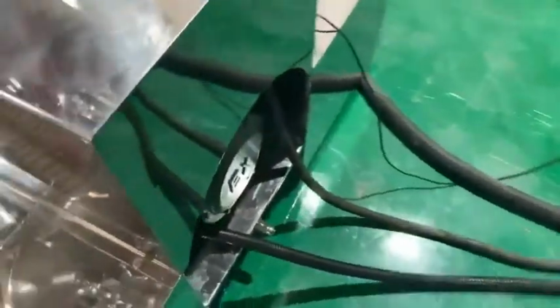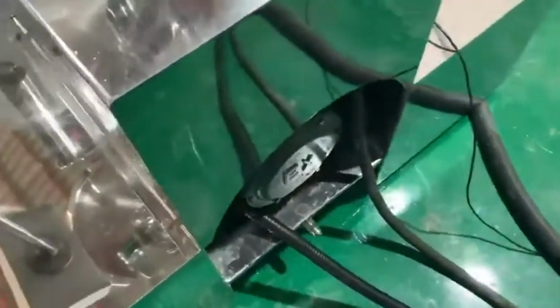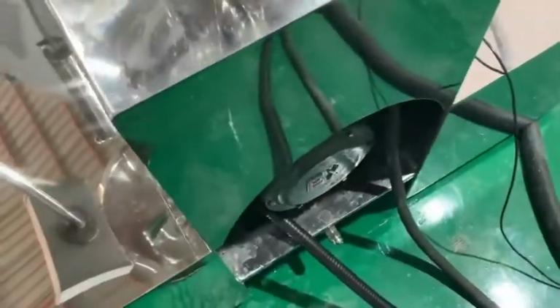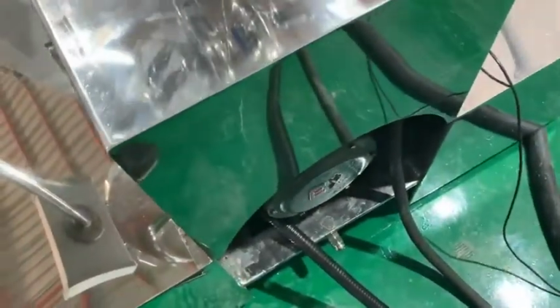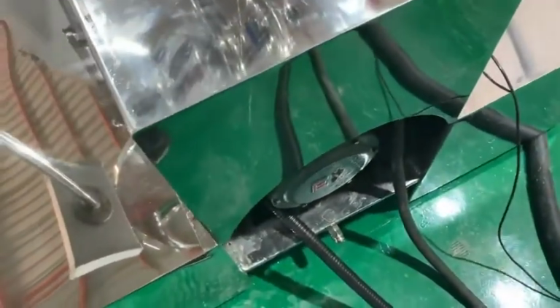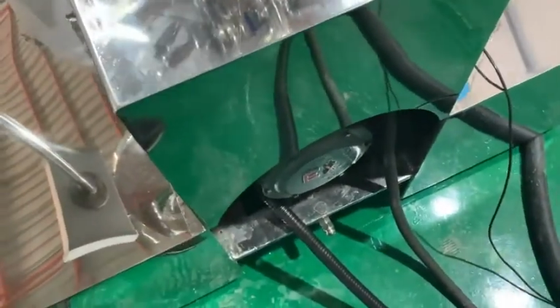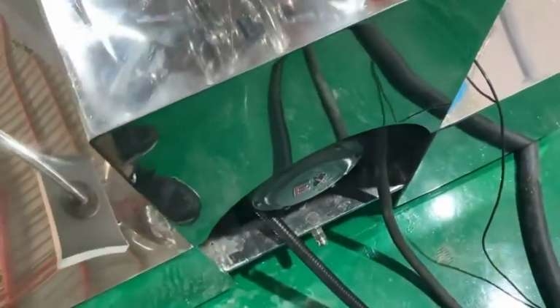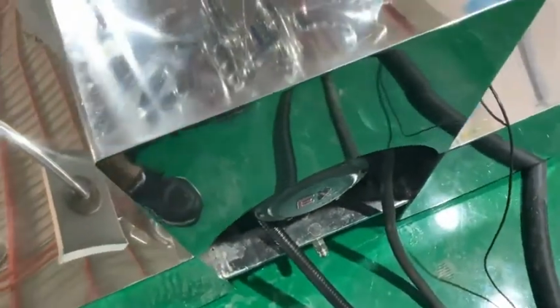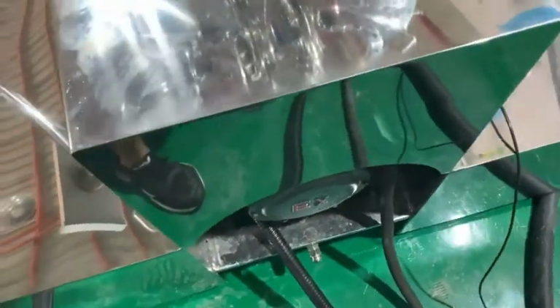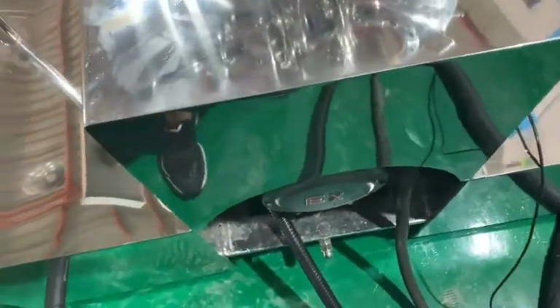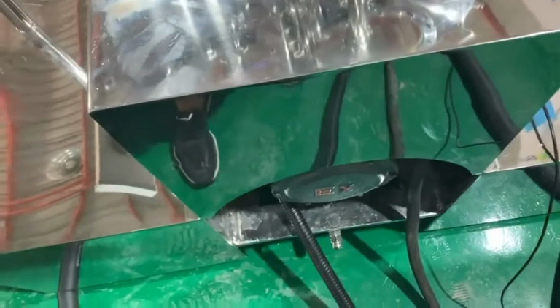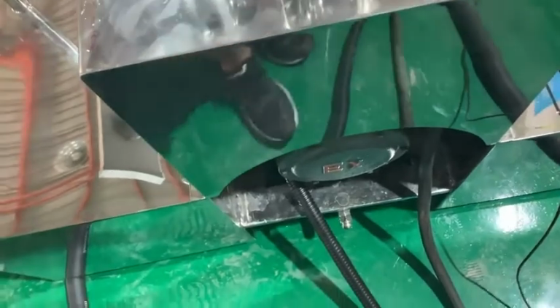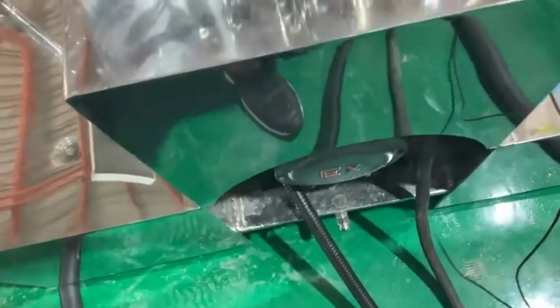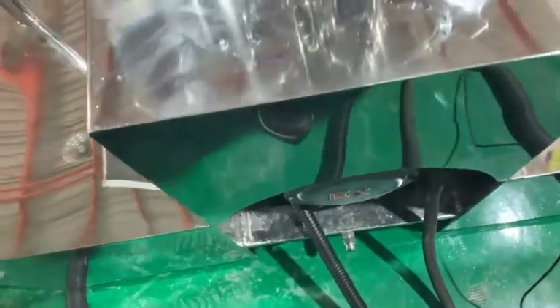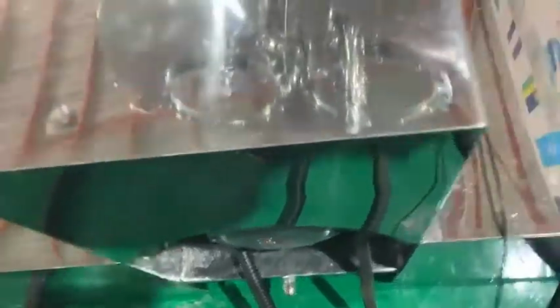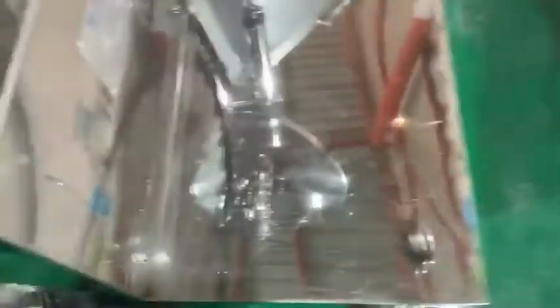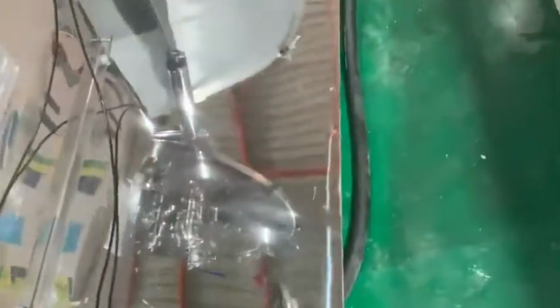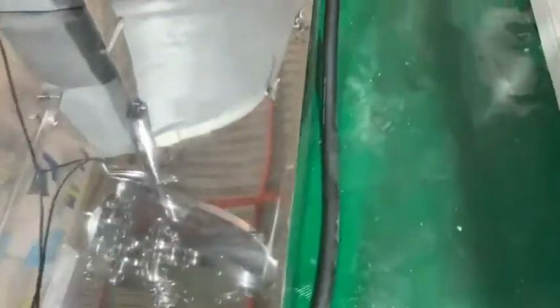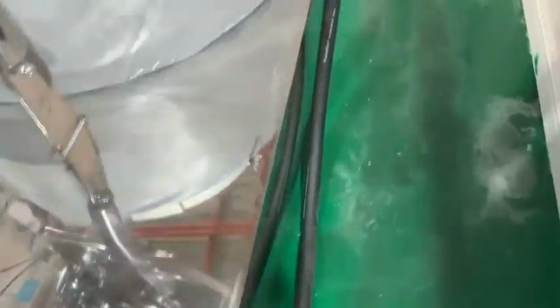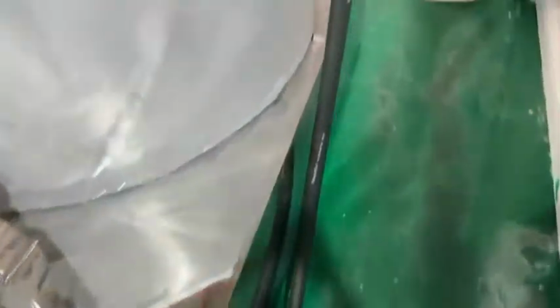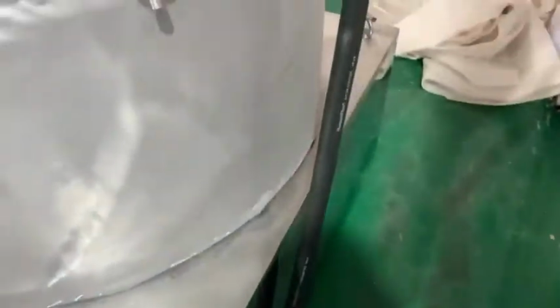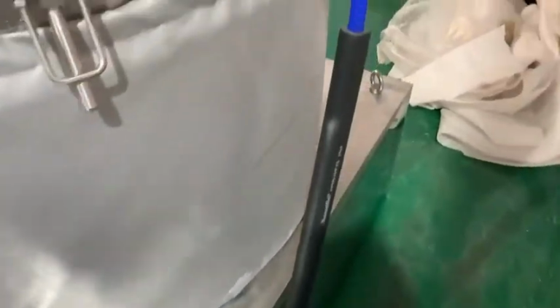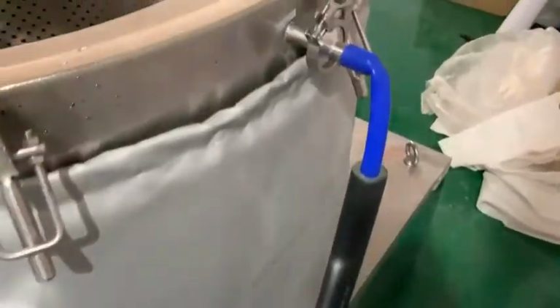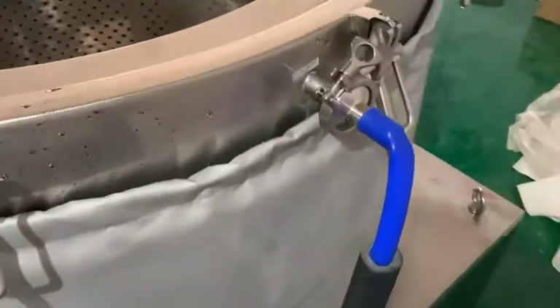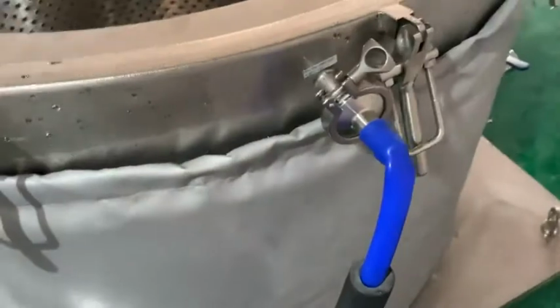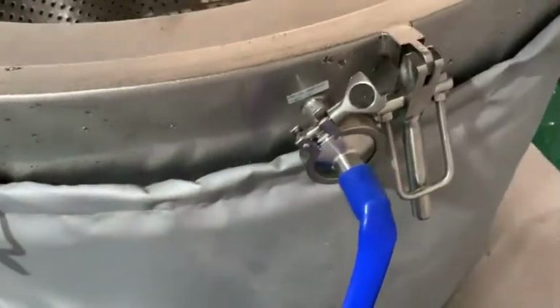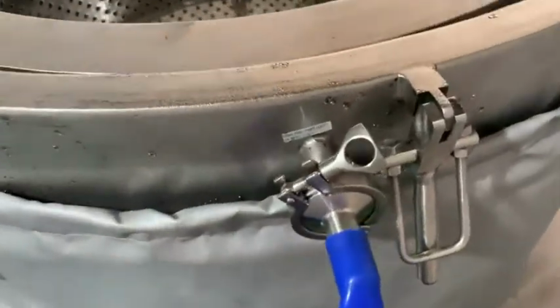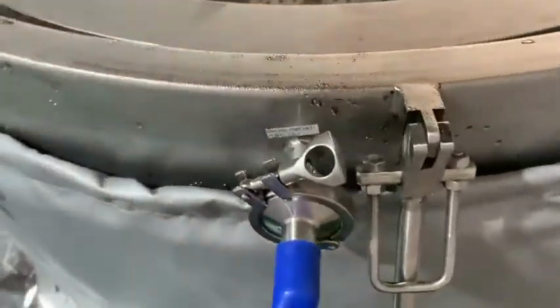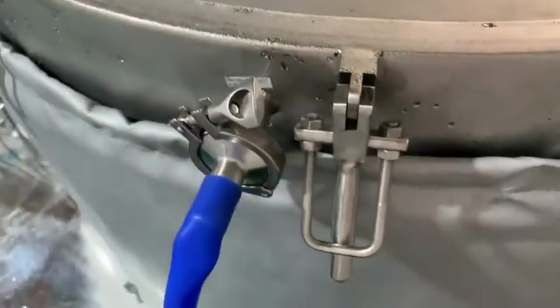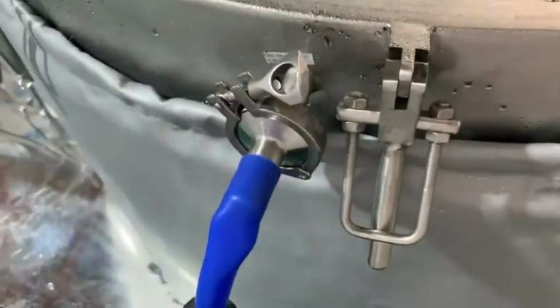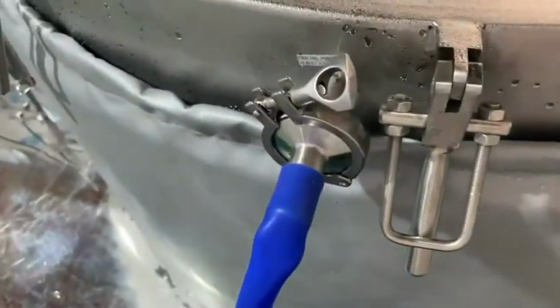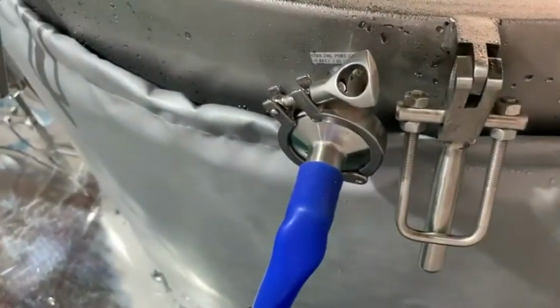And this is an explosion-proof motor. And this is a hot pot.